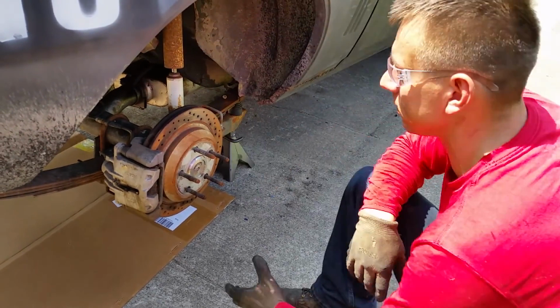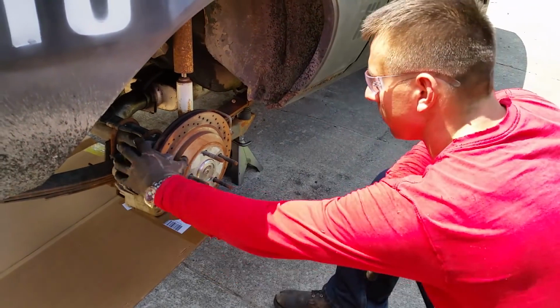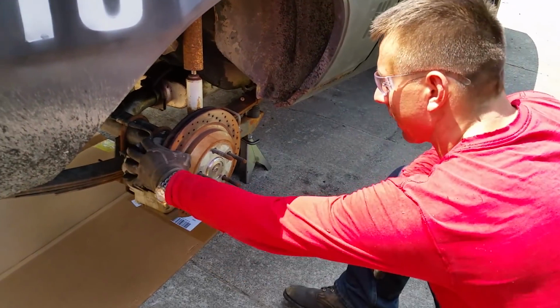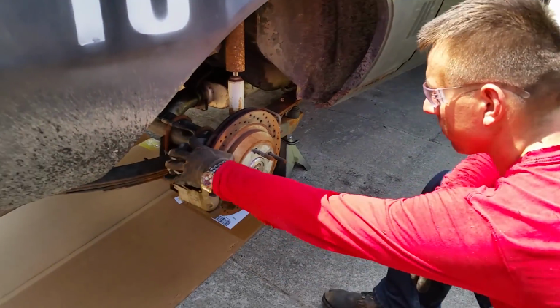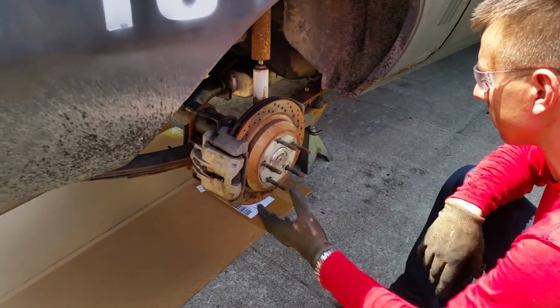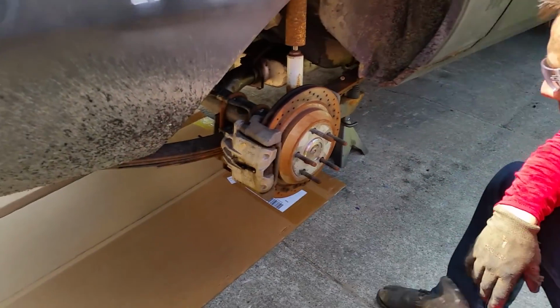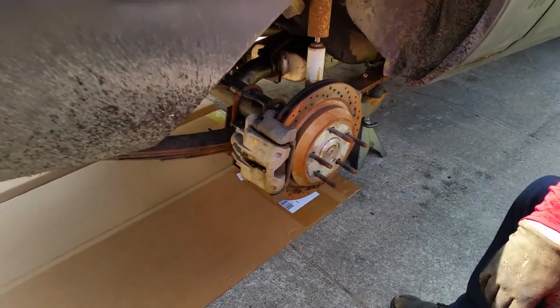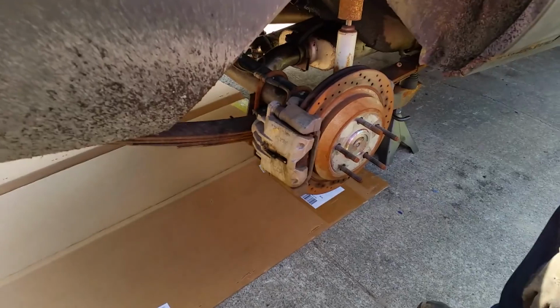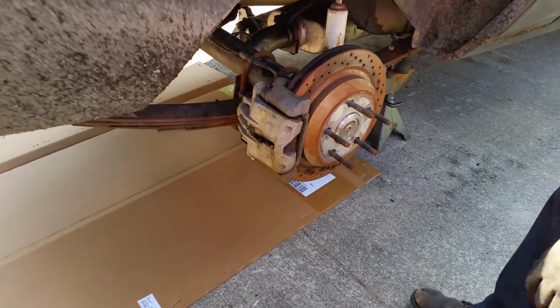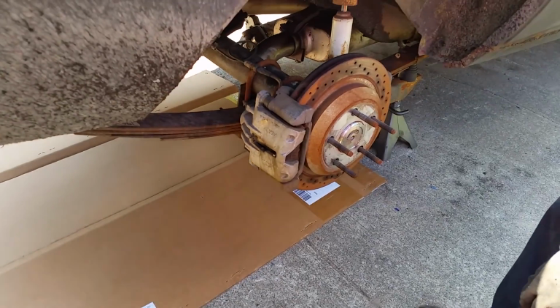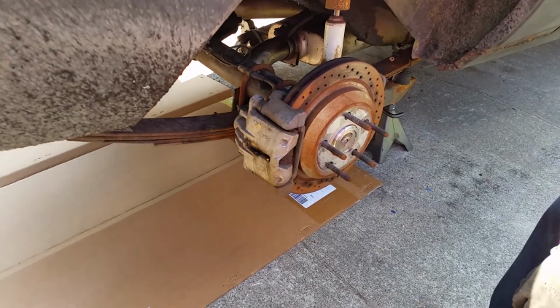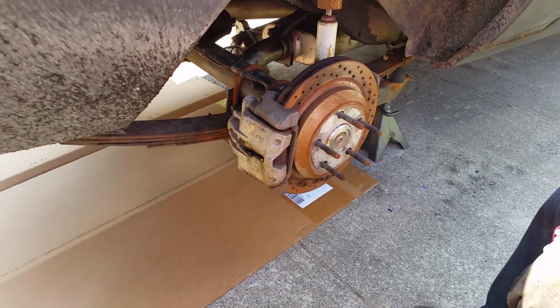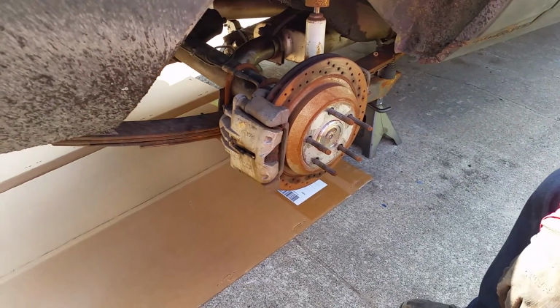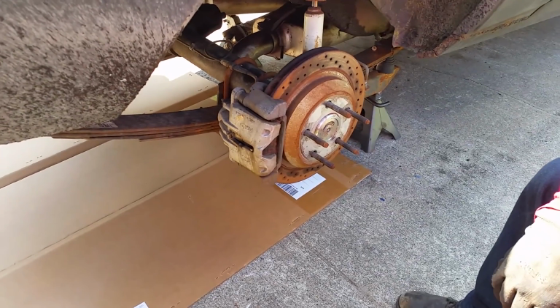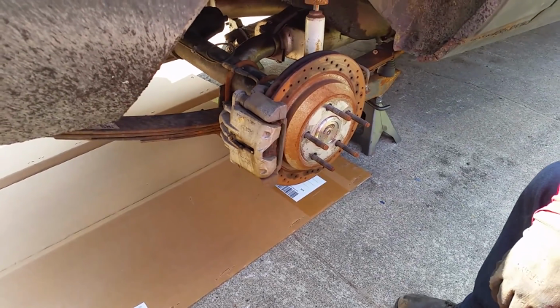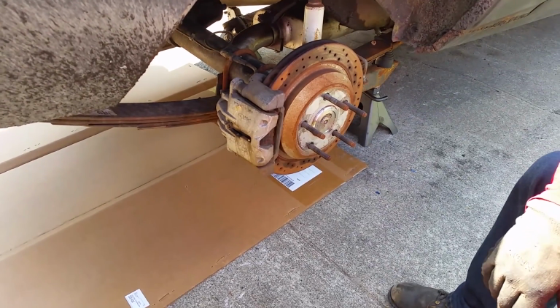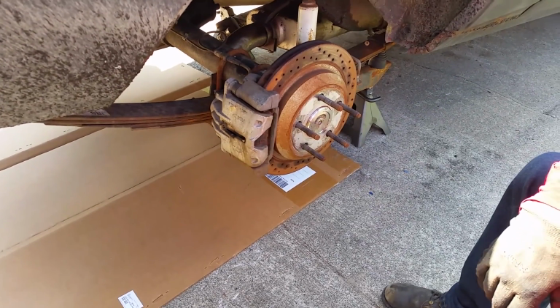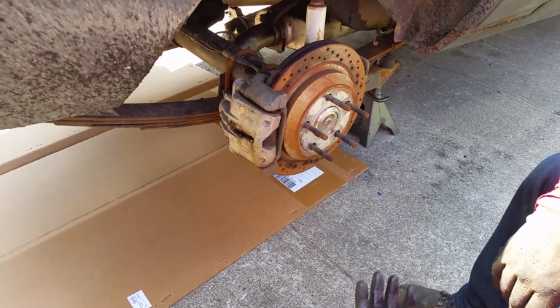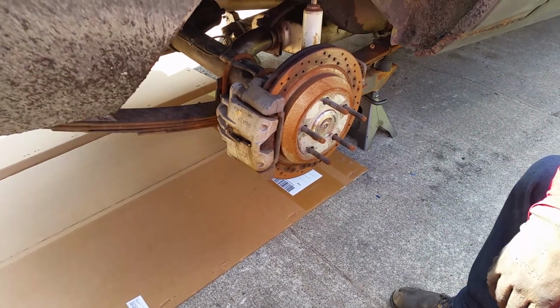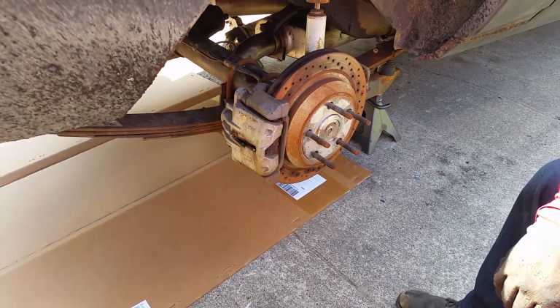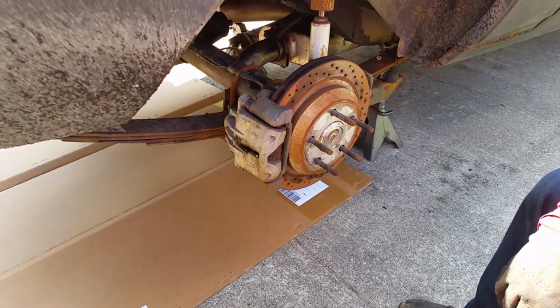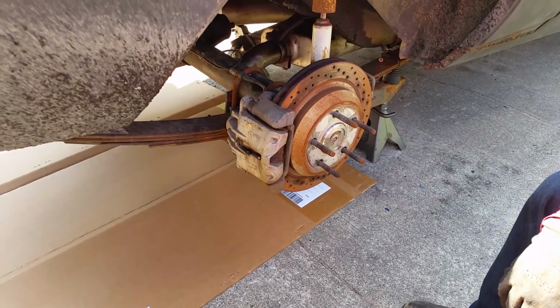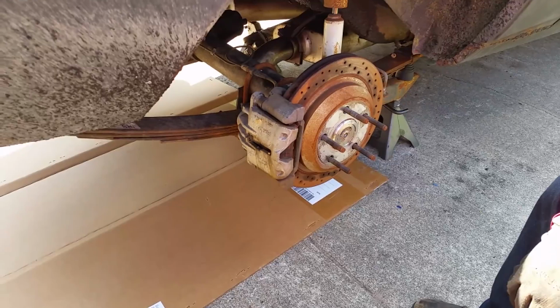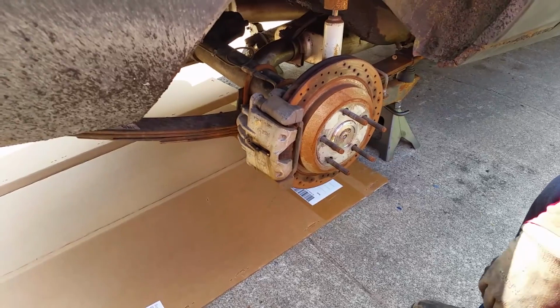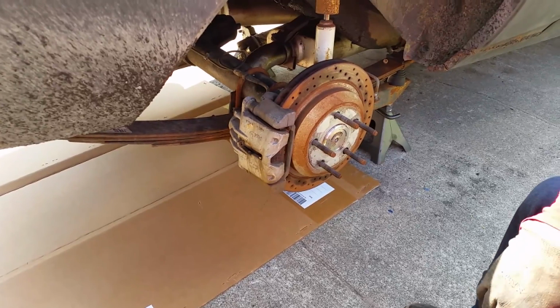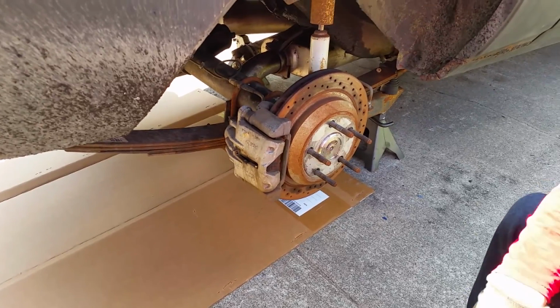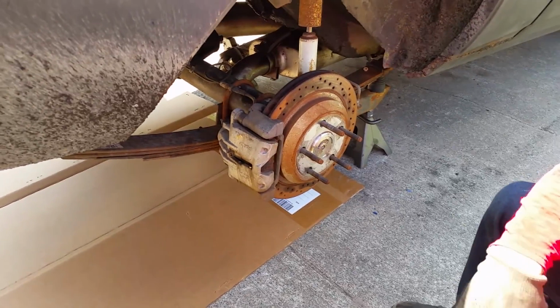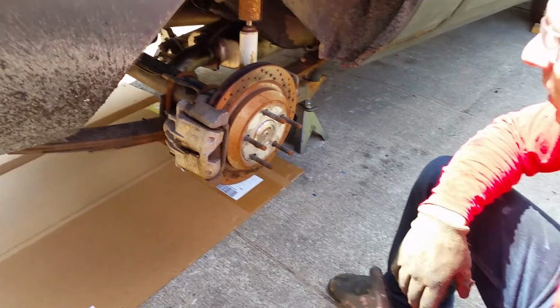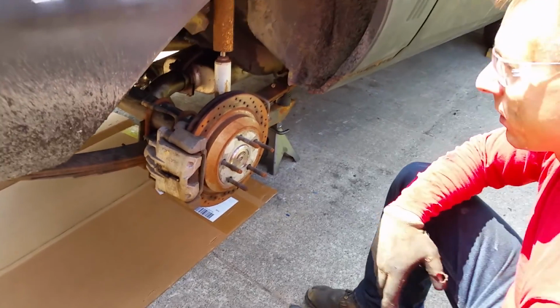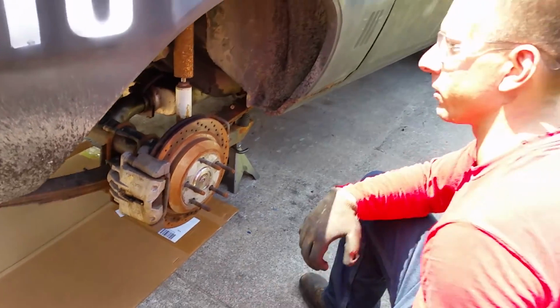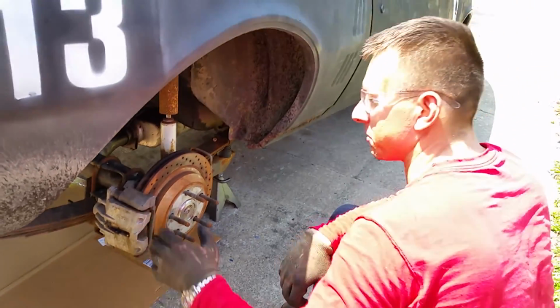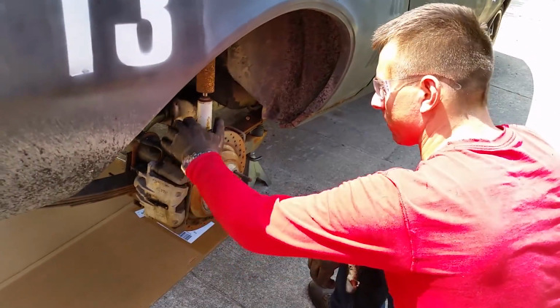These are PBR calipers made in Australia. Again, they're factory GM calipers. You can get them for about $105 to $150 from online dismantlers.